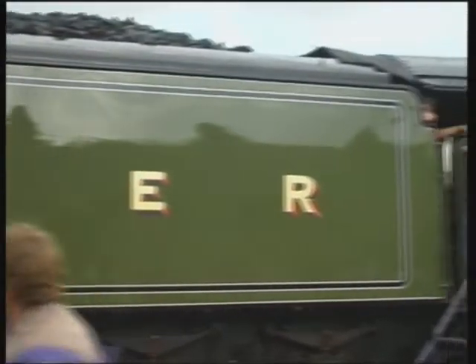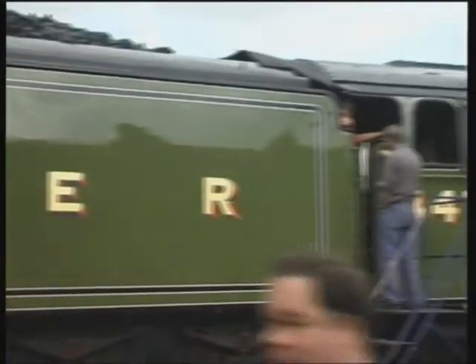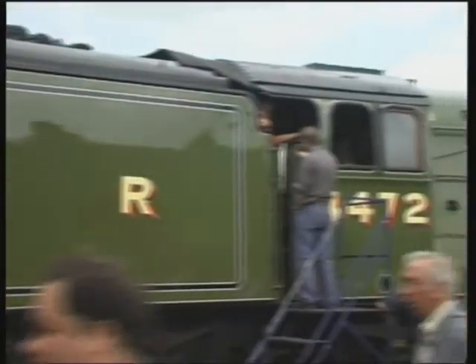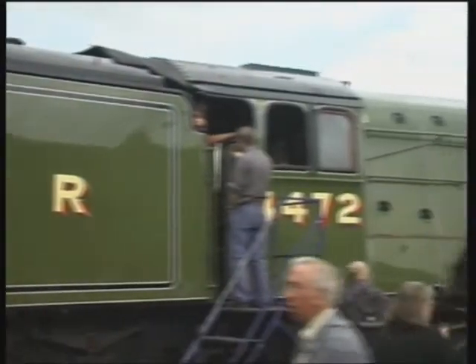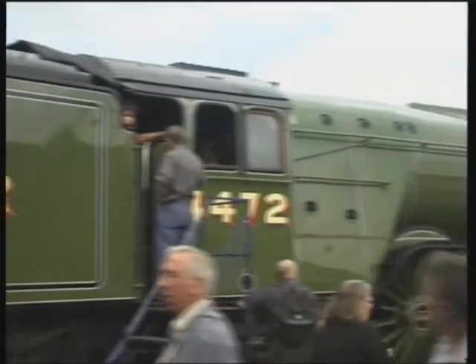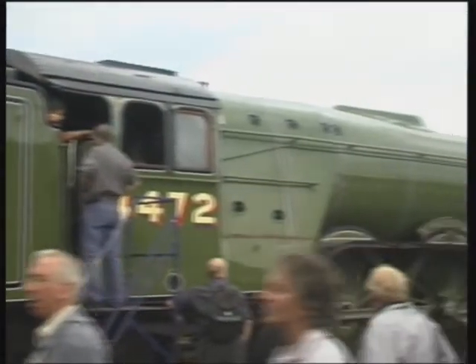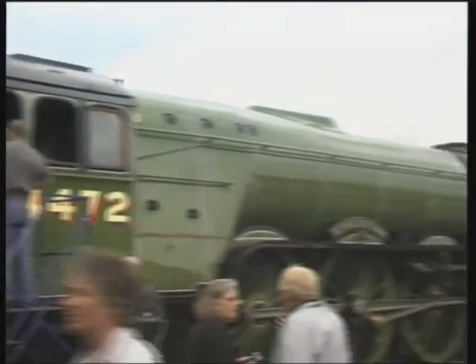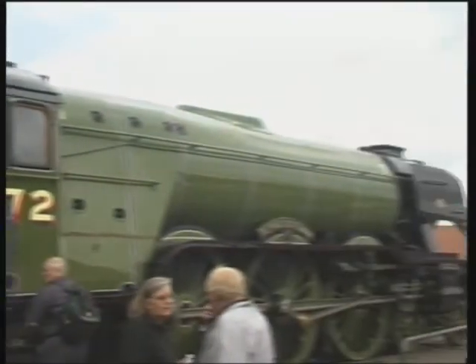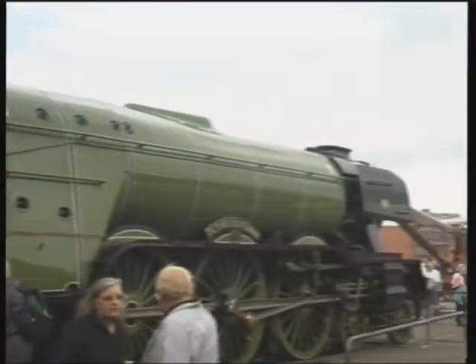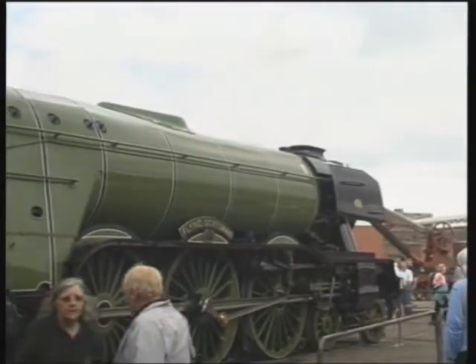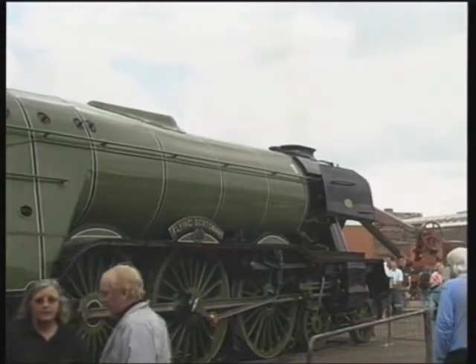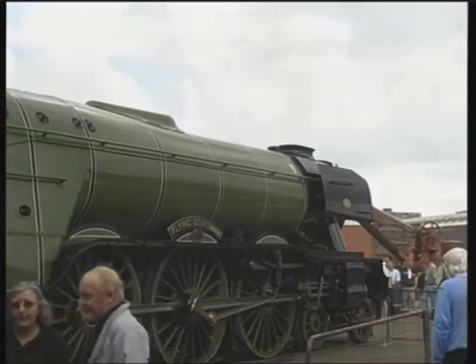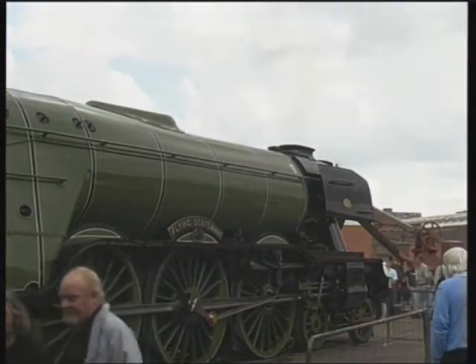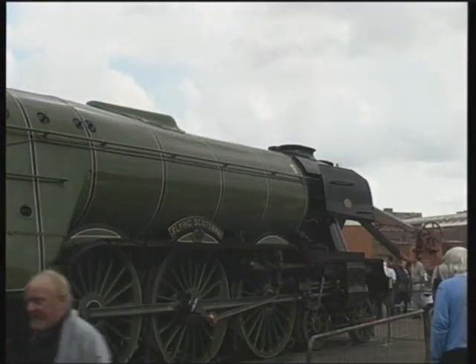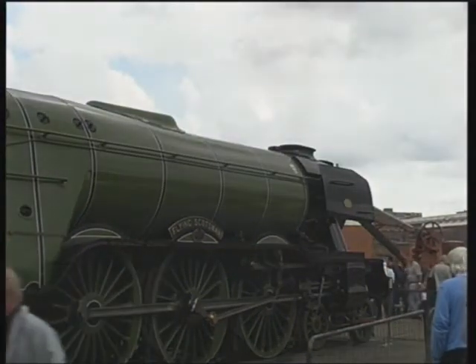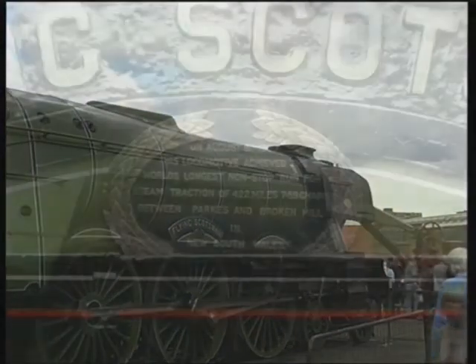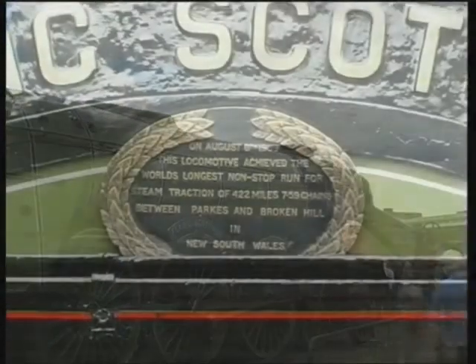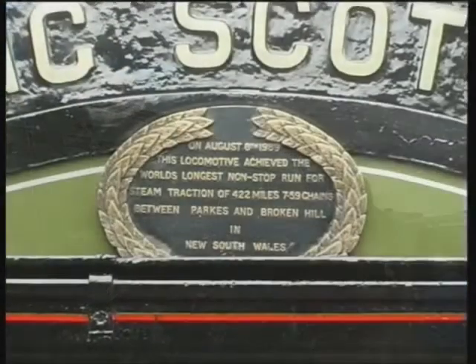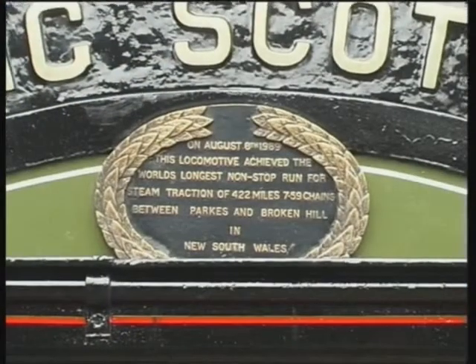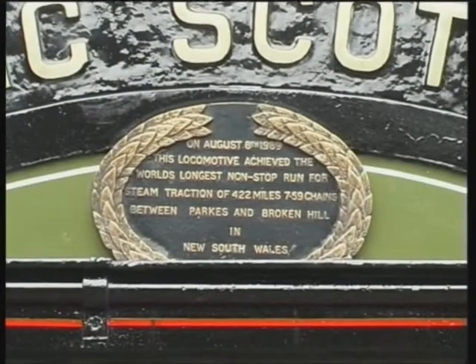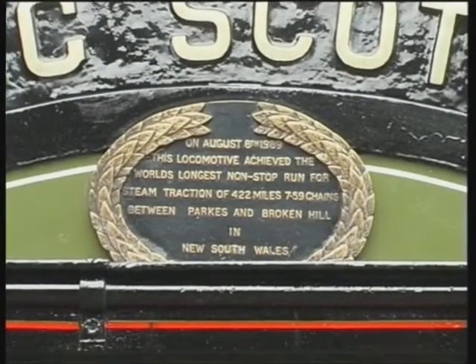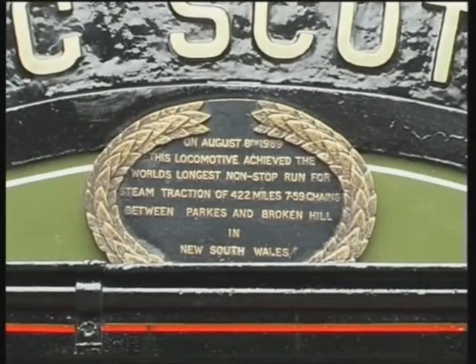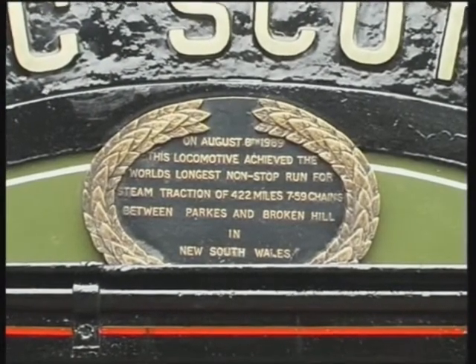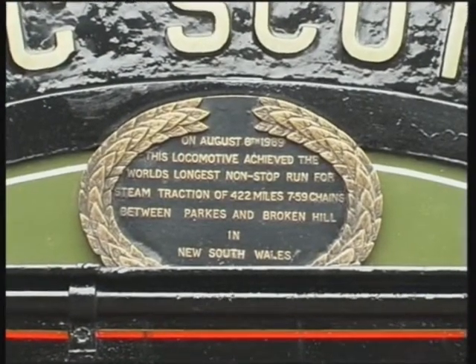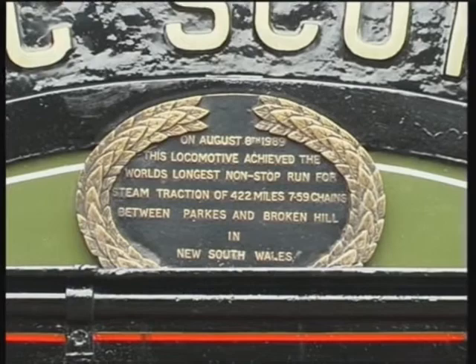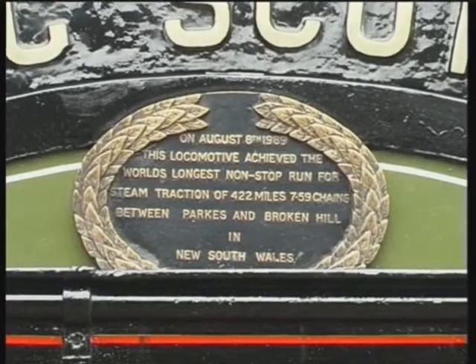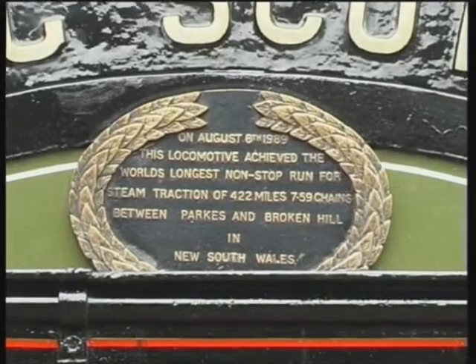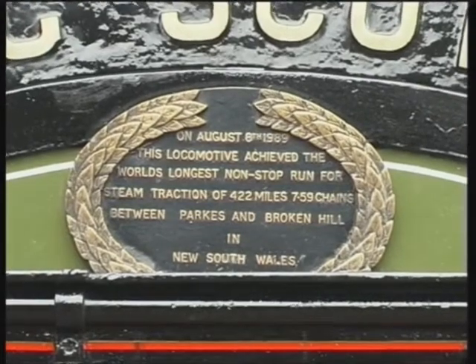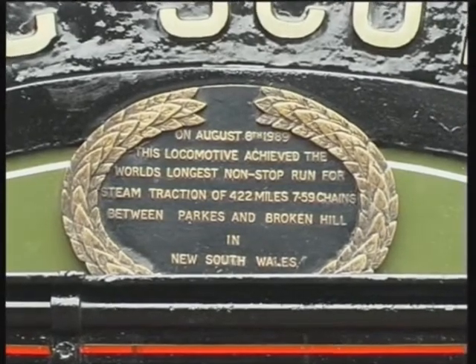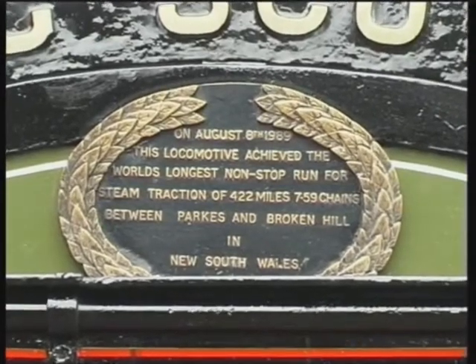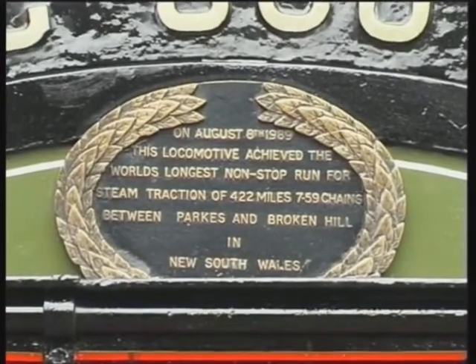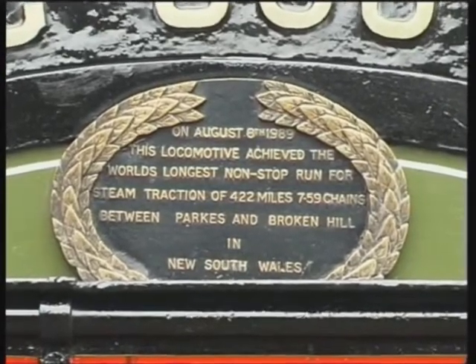Flying Scotsman has had a history of going around the world as well. It spent some time in America in the late 60s, and in the late 80s it spent some time in Australia, where it set a new record for the longest non-stop run.